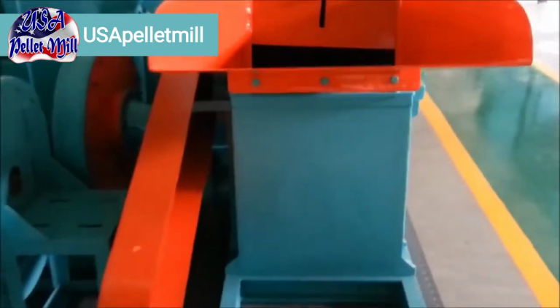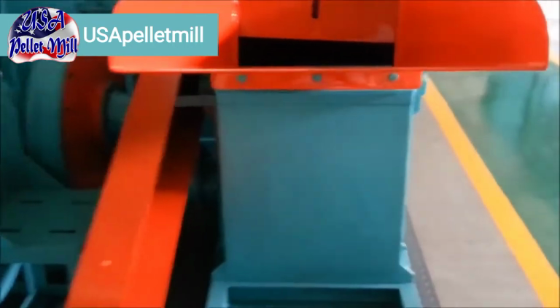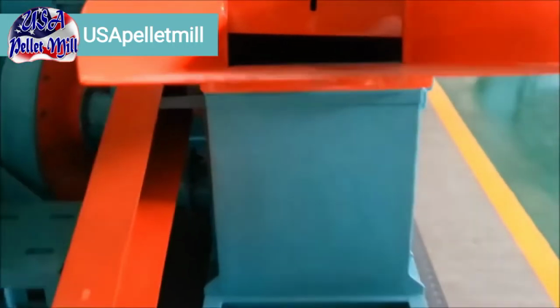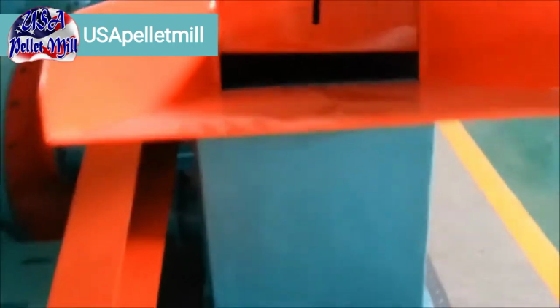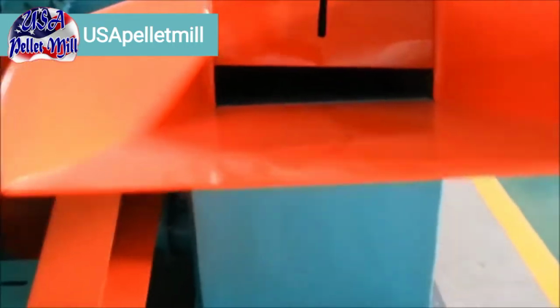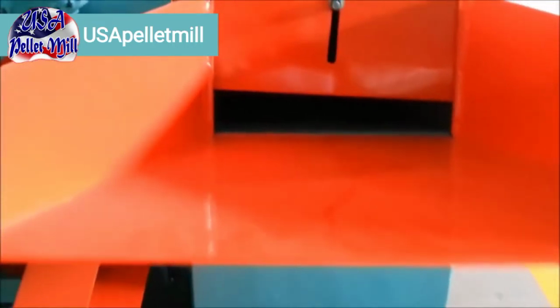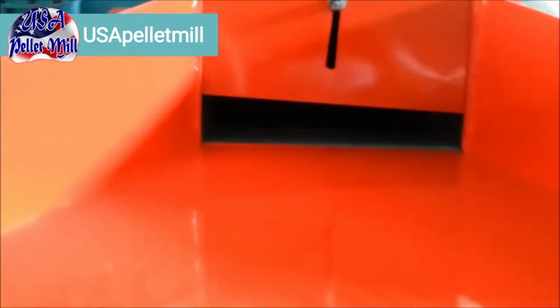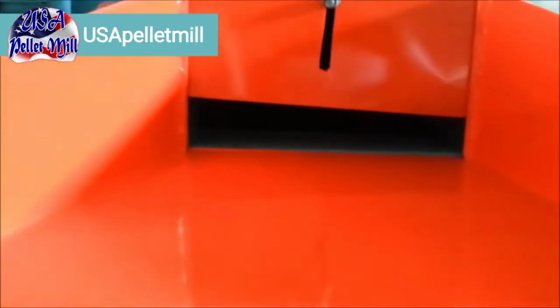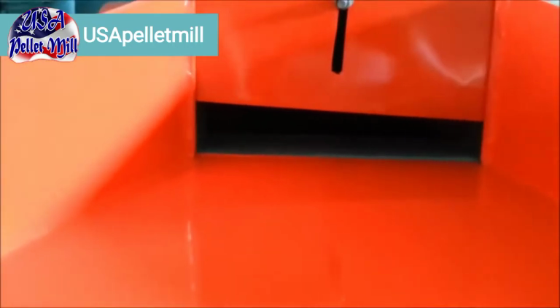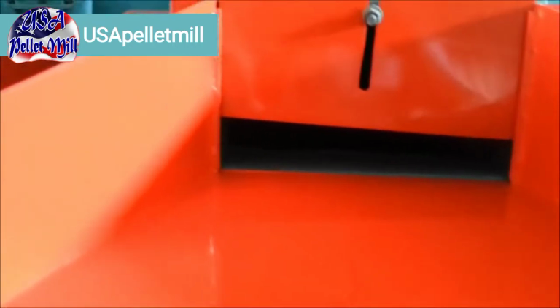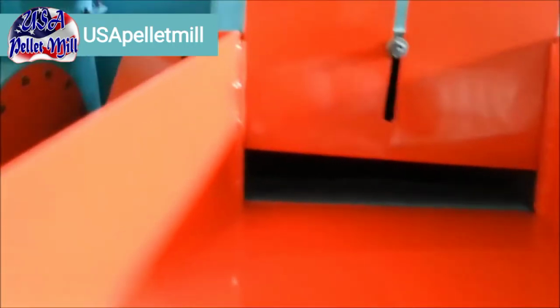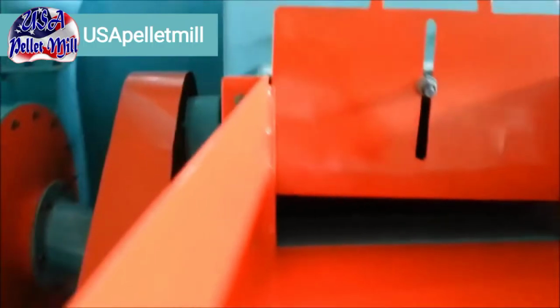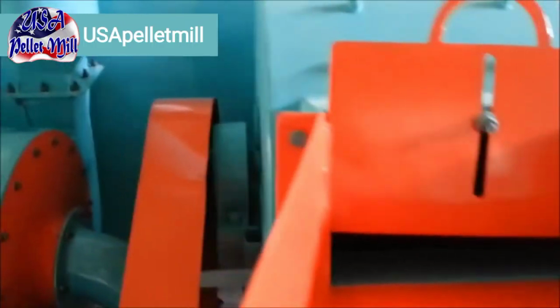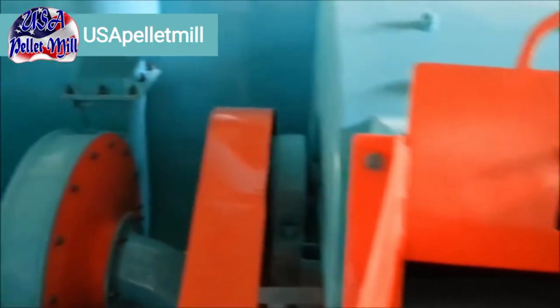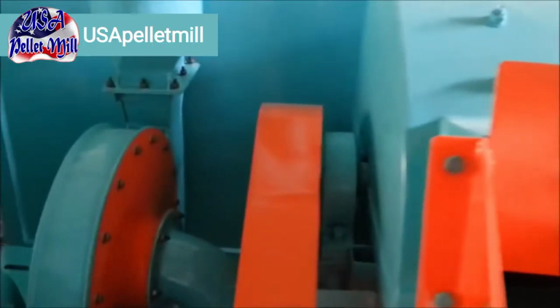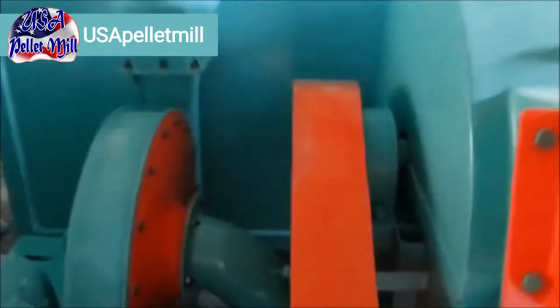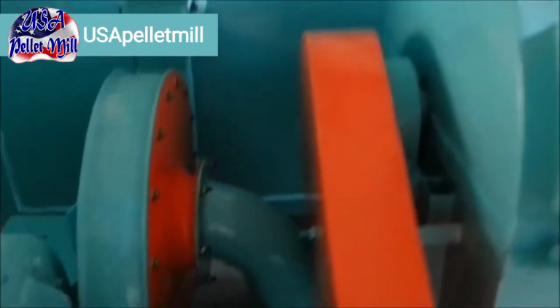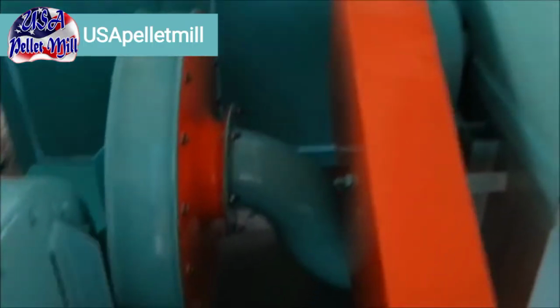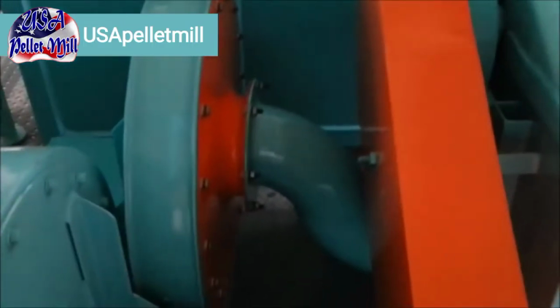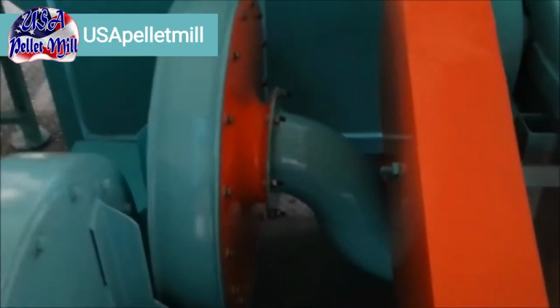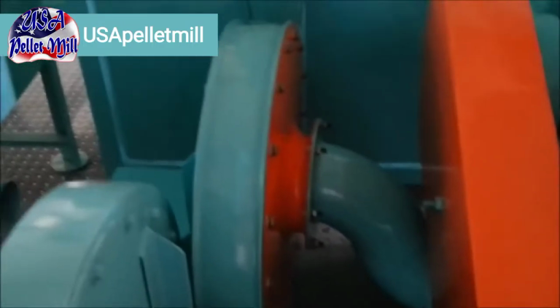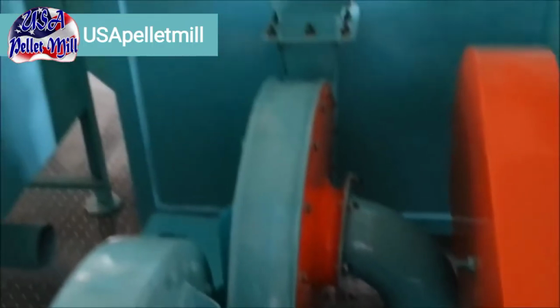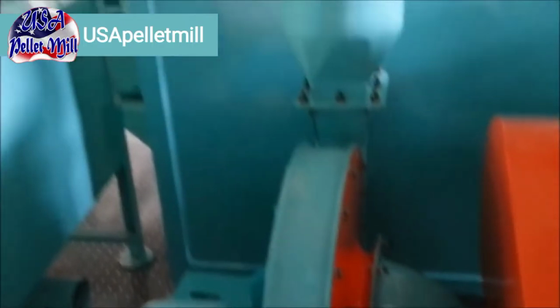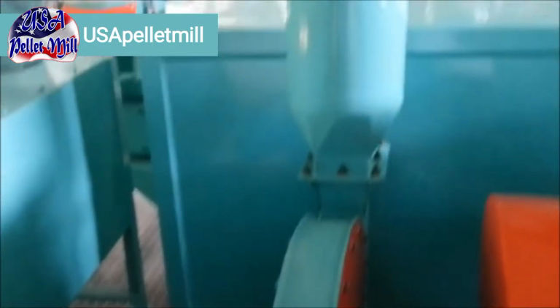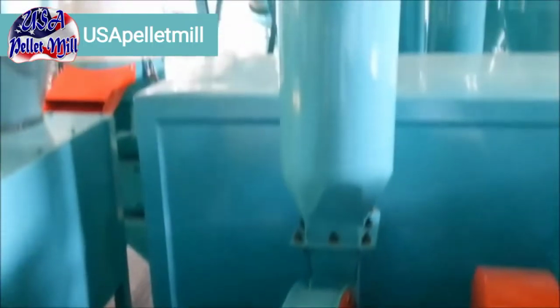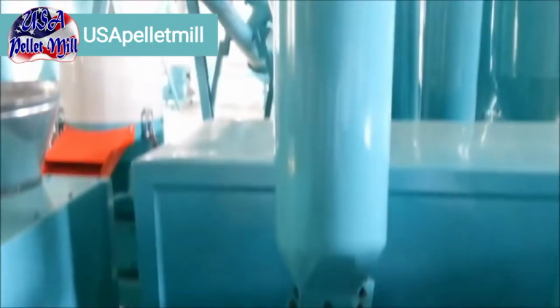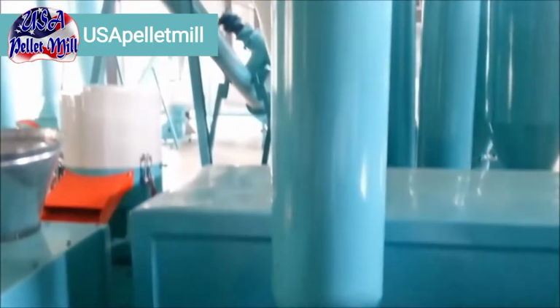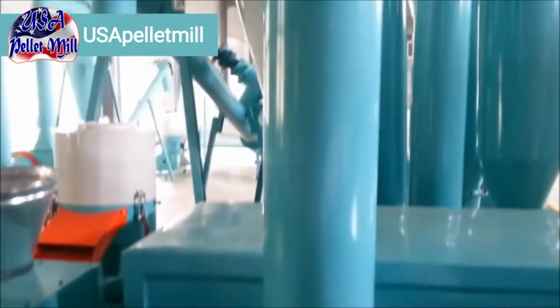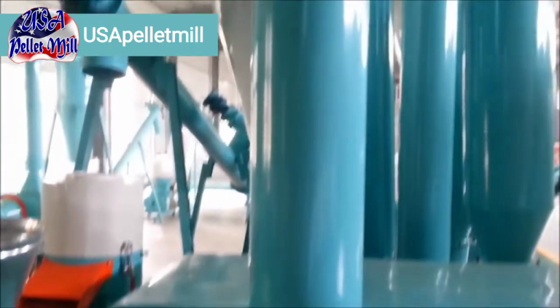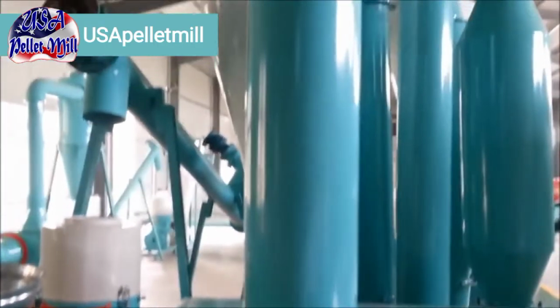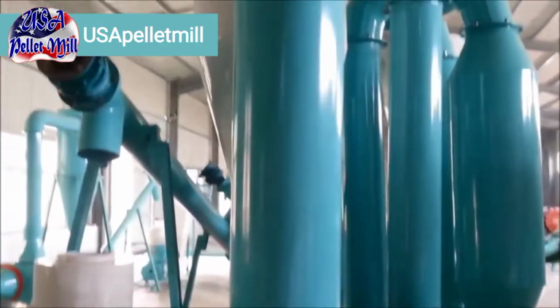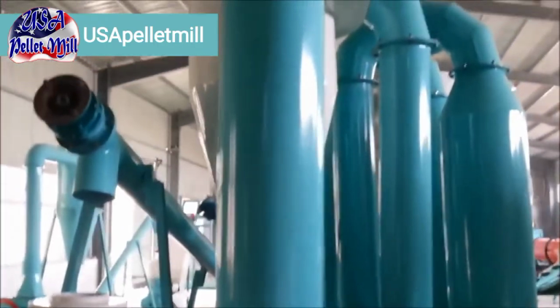We start right here at the hammer mill. This is where you're going to load all your leaves, branches, wood chips, whatever it may be. It's going to go into the hammer mill and be broken down into a sawdust form.